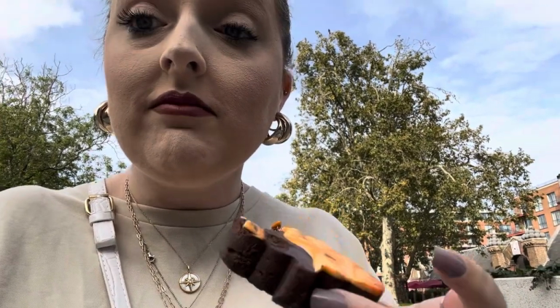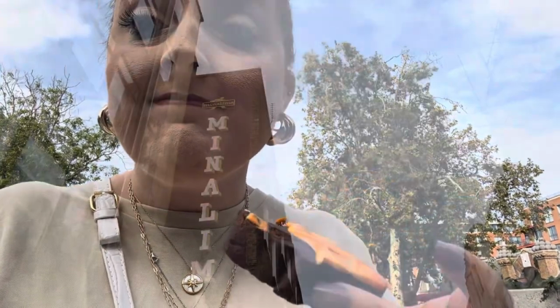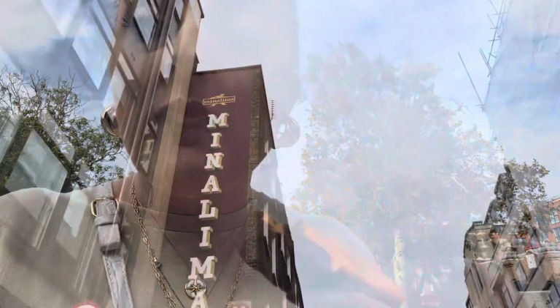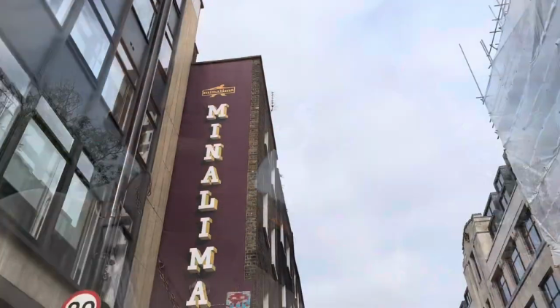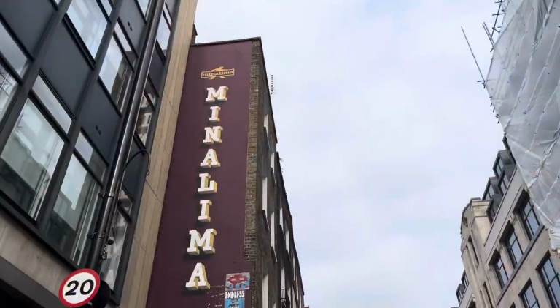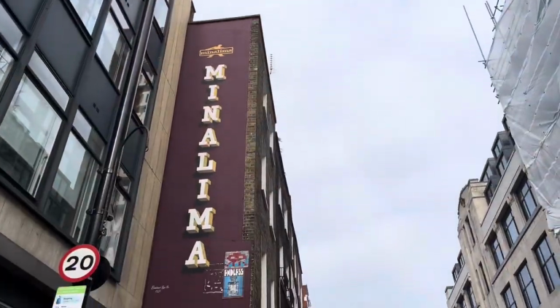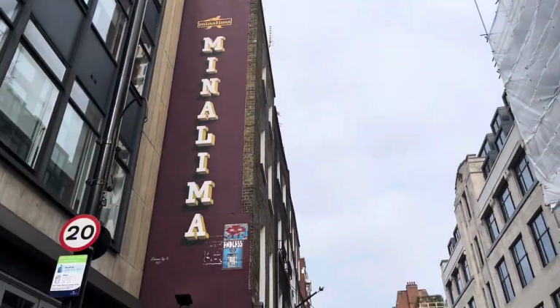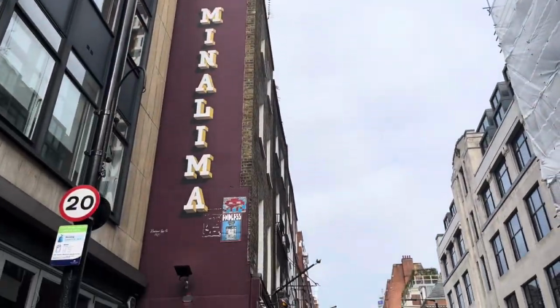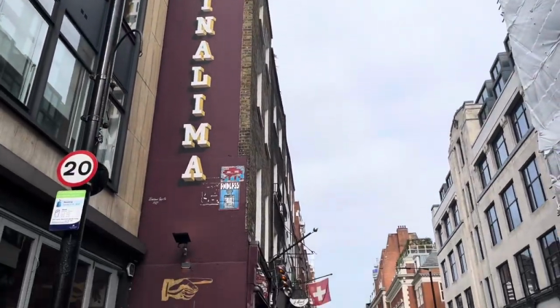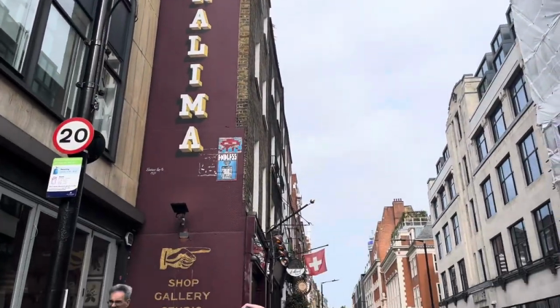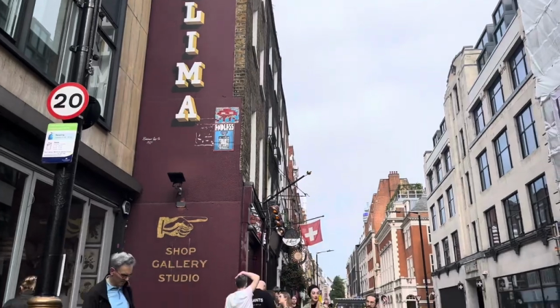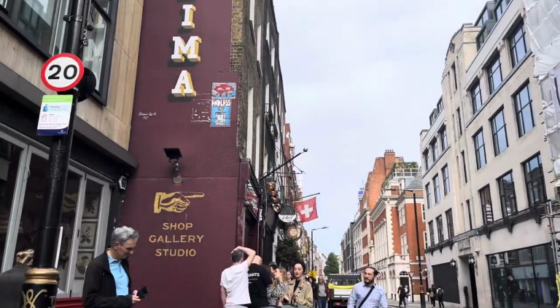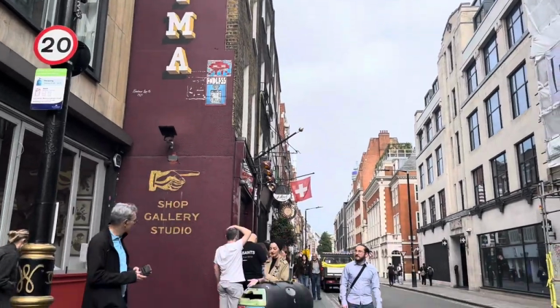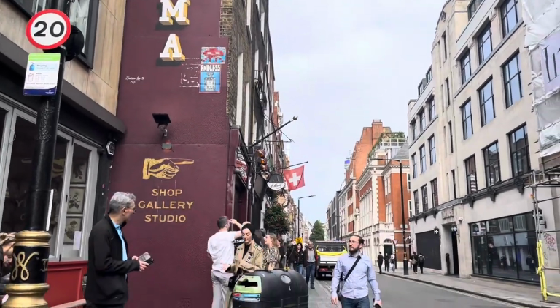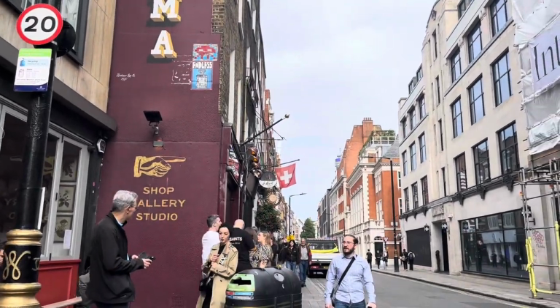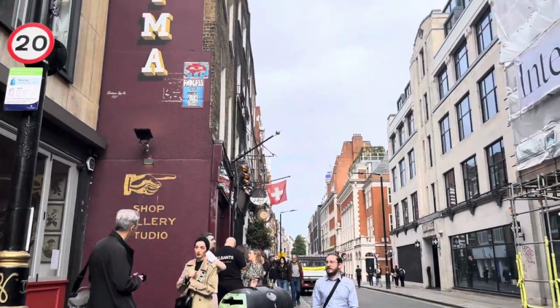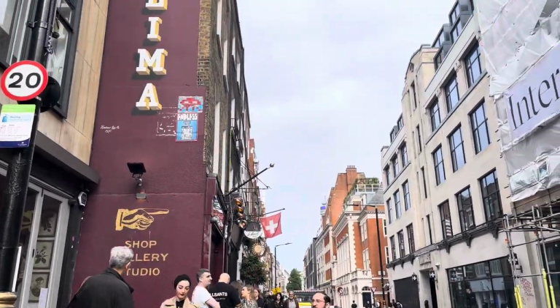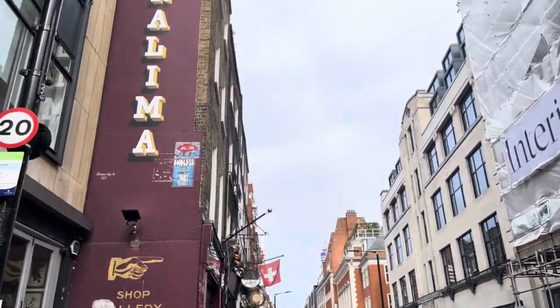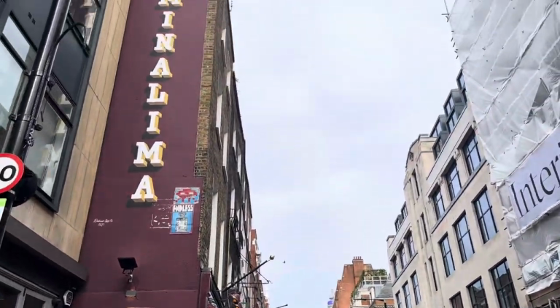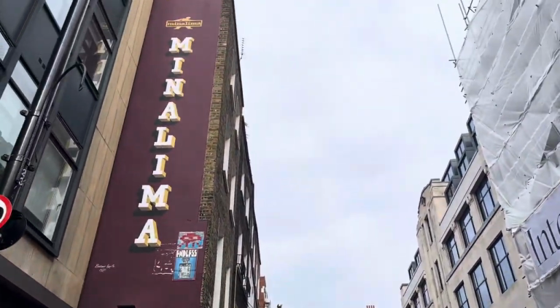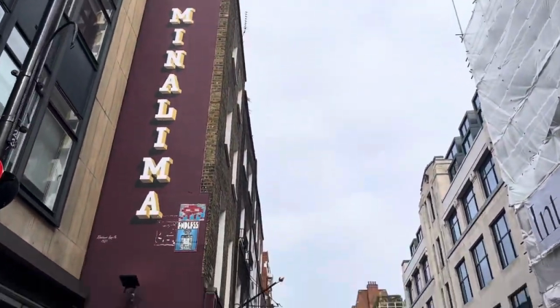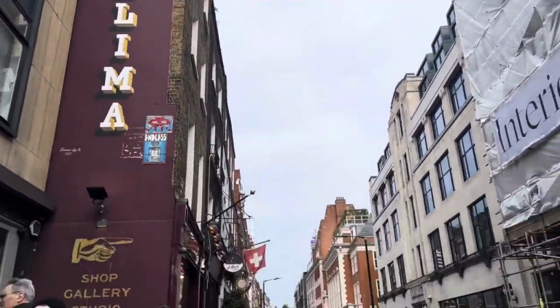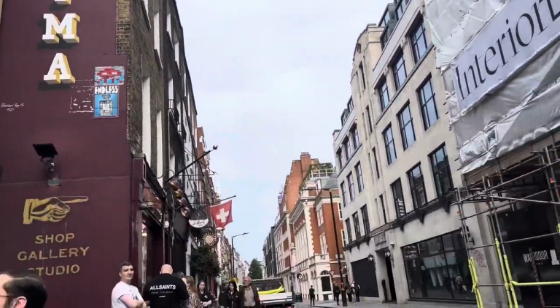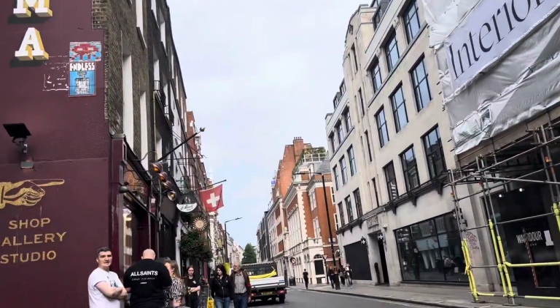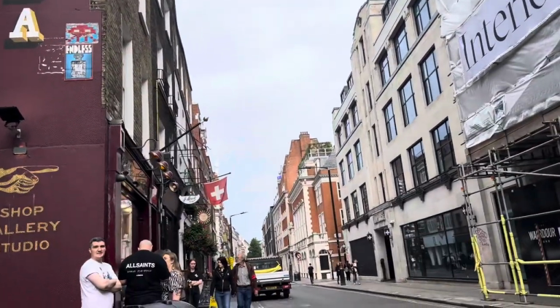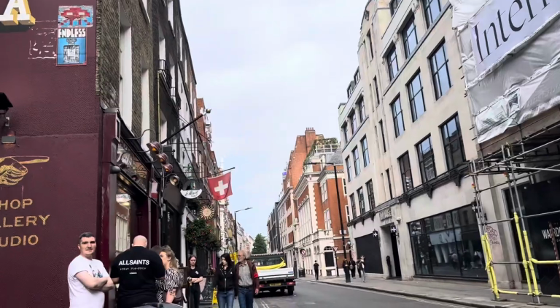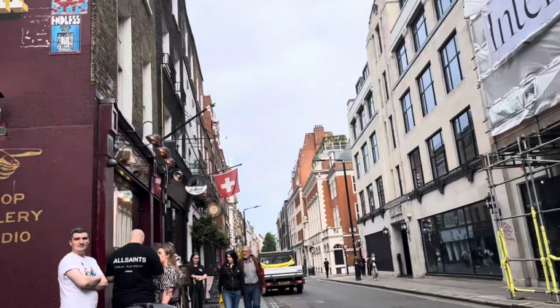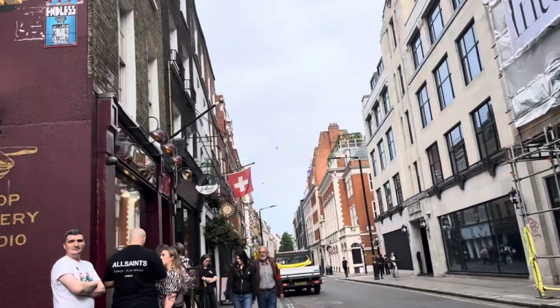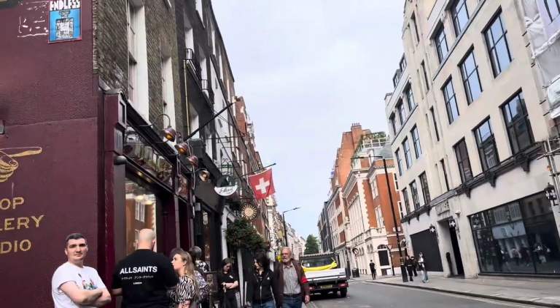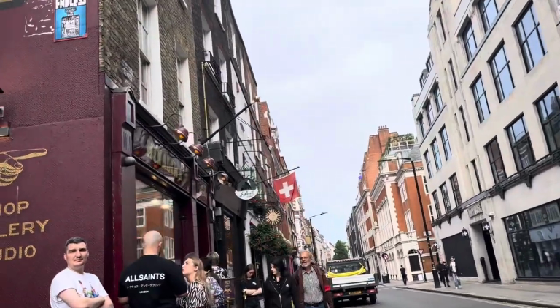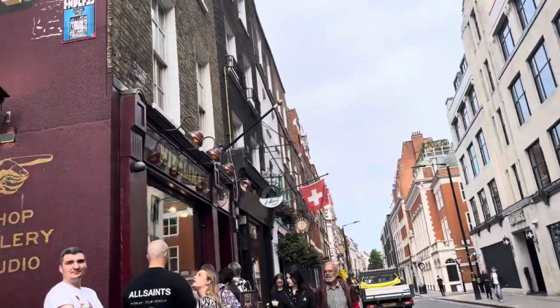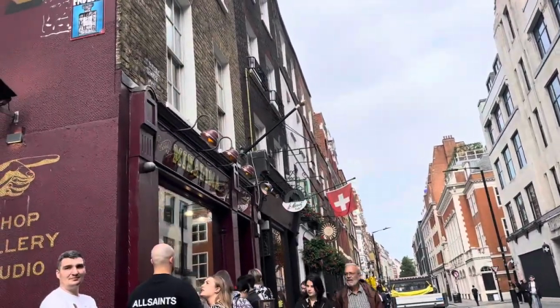We headed over to MinILIMA, which is in Soho. It's a free shop to enter — it has a gallery downstairs but unfortunately the gallery wasn't open because they were doing a book signing.